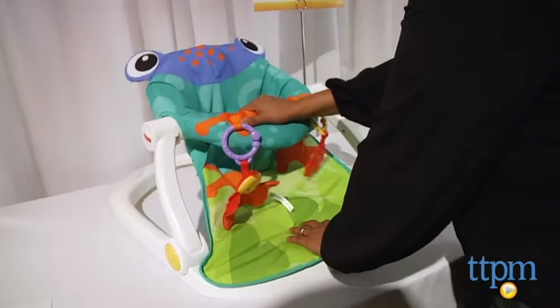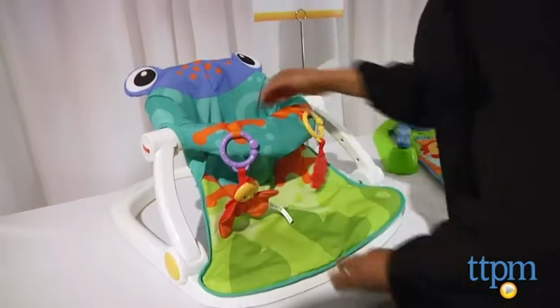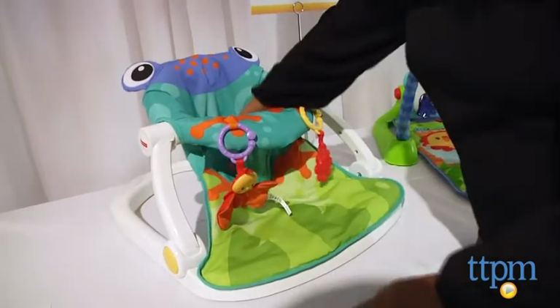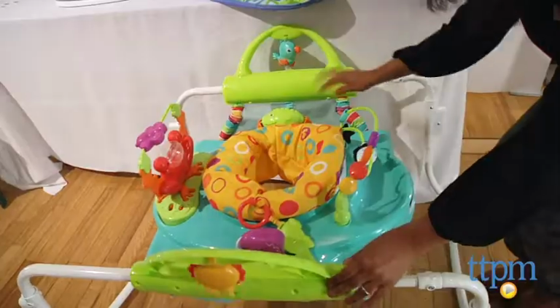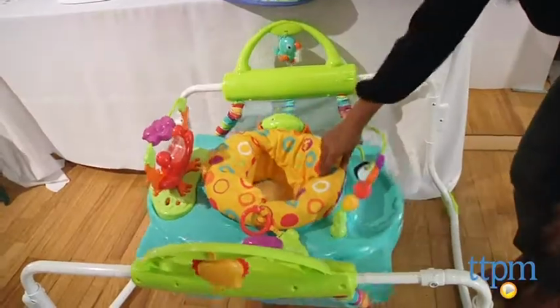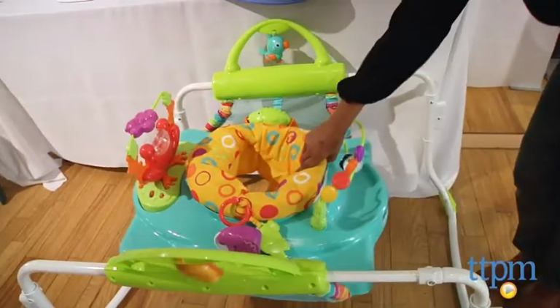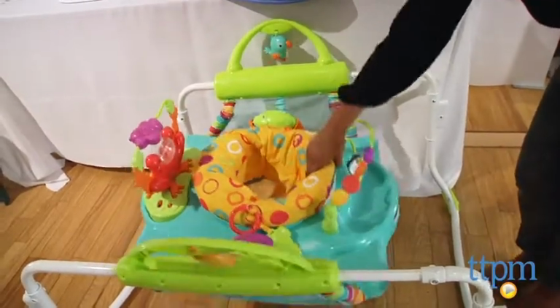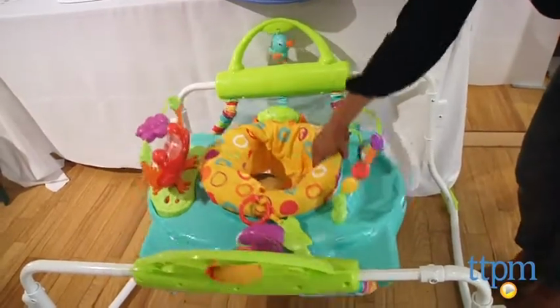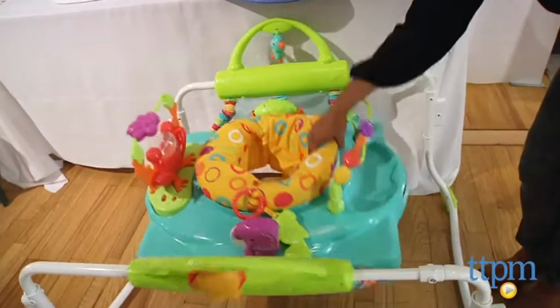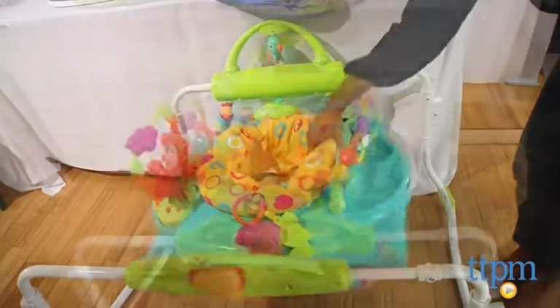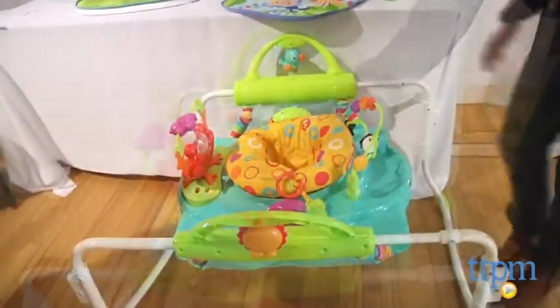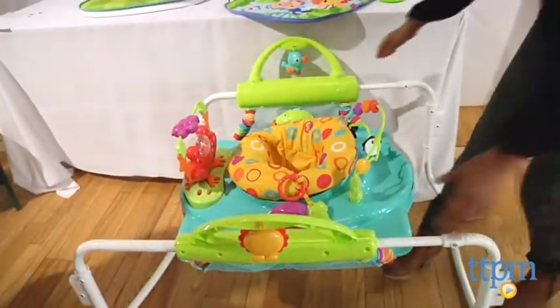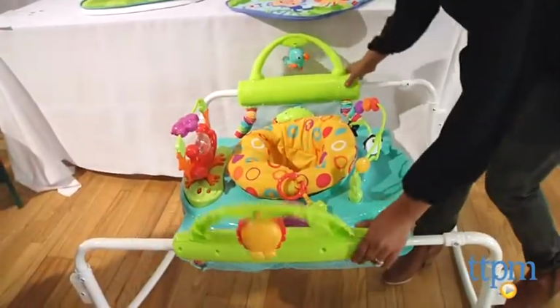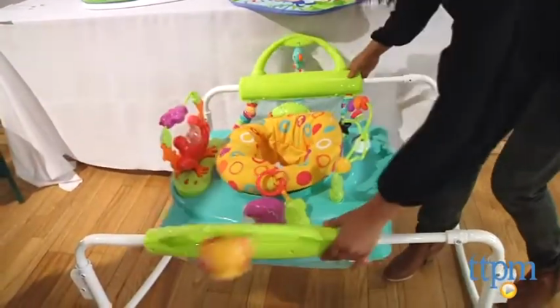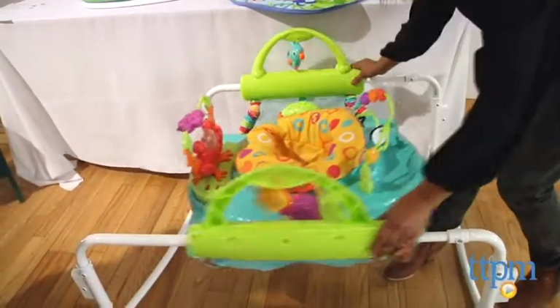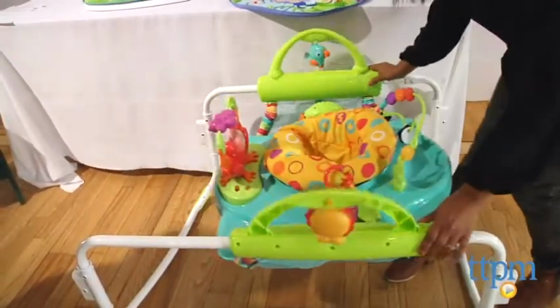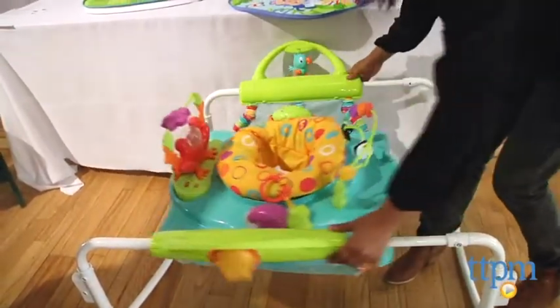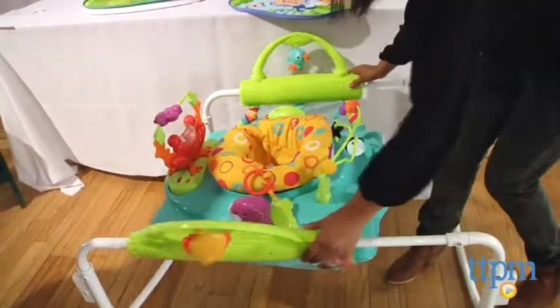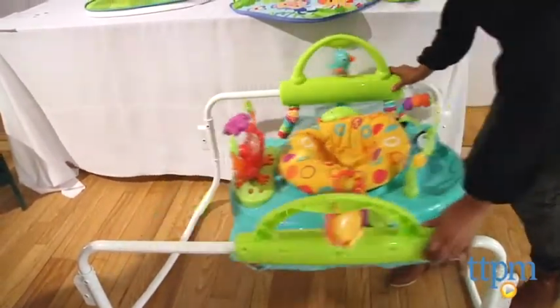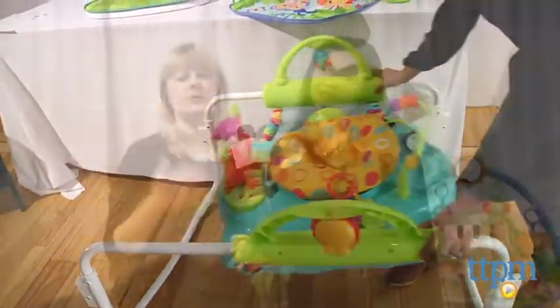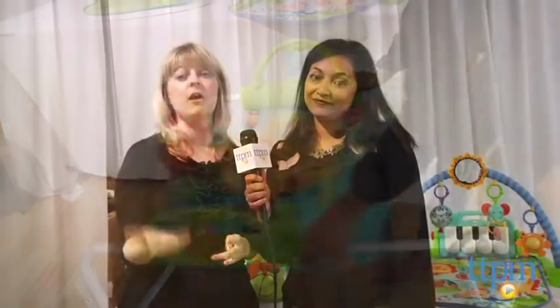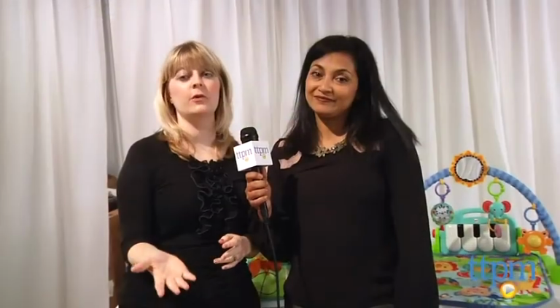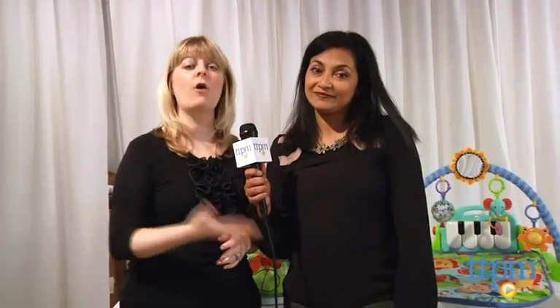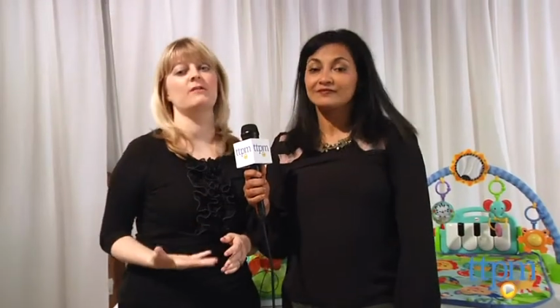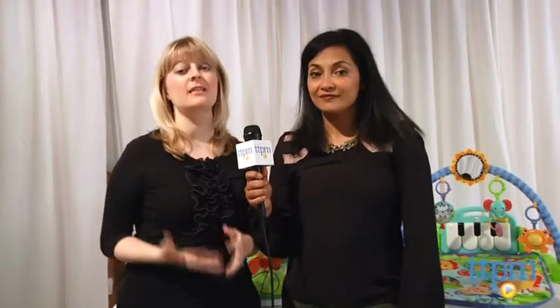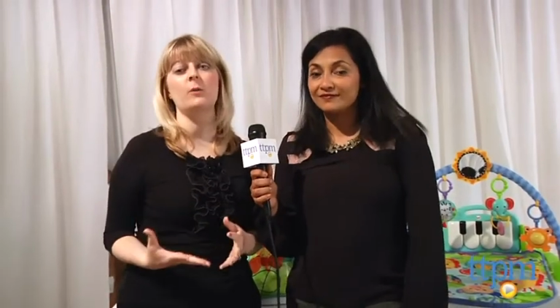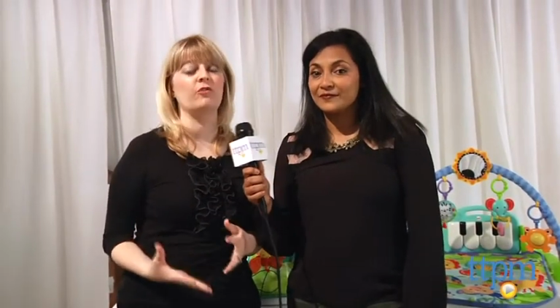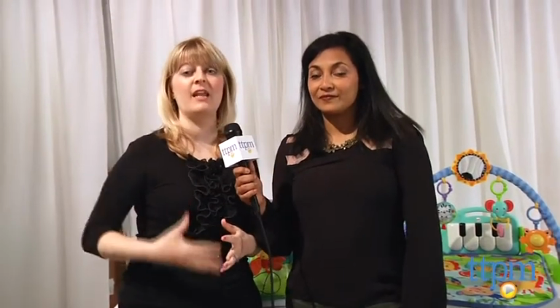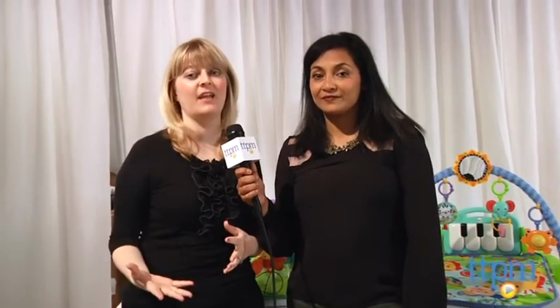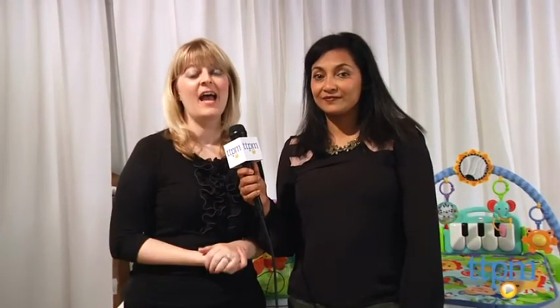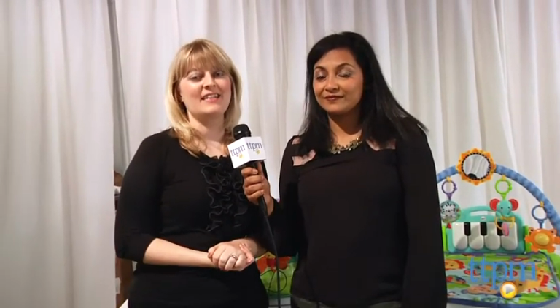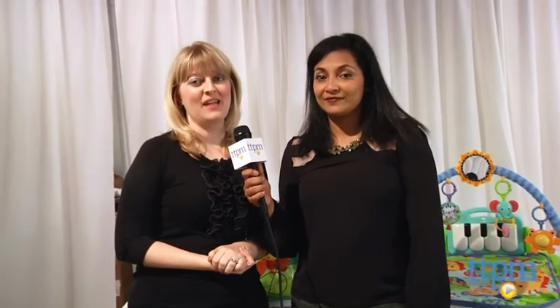And all of you people in tight spaces, here's a bouncer and a walker in one — it totally works. Yeah, I know. We love these products. You can see all the reviews of all three of these products and so much more for your baby and everything else at TTPM.